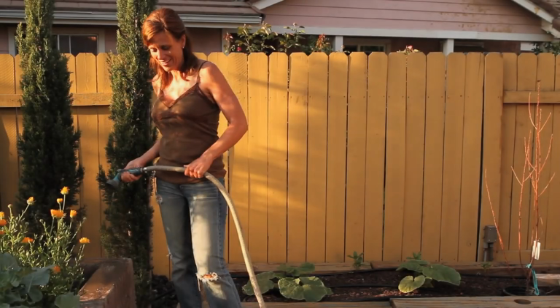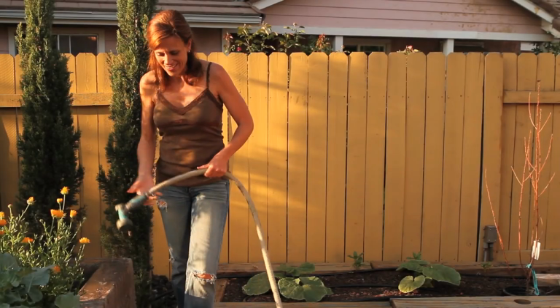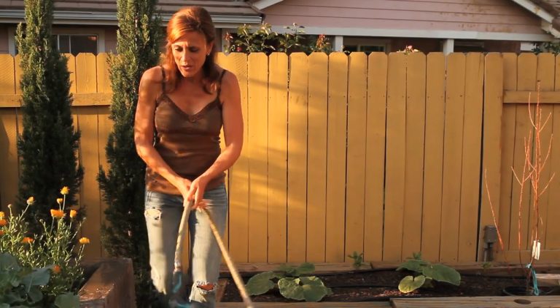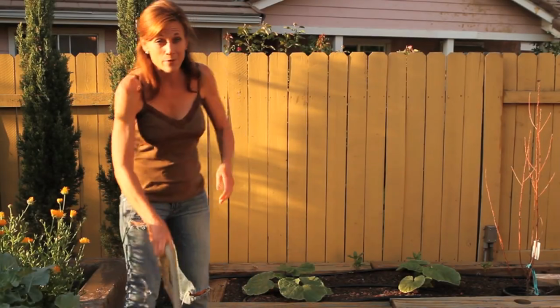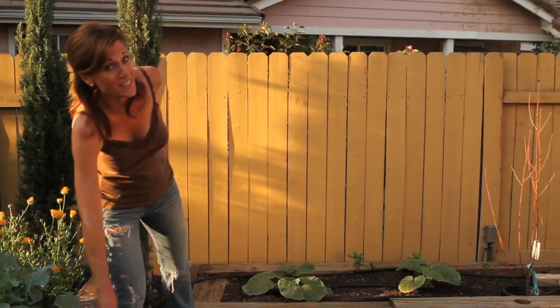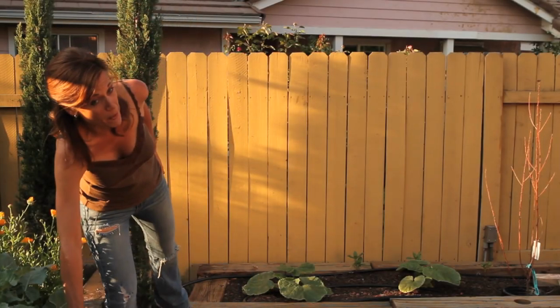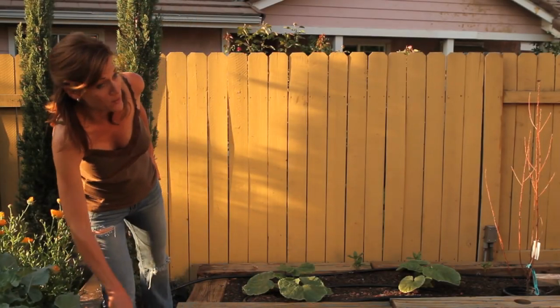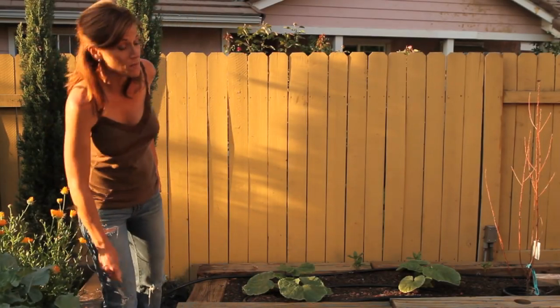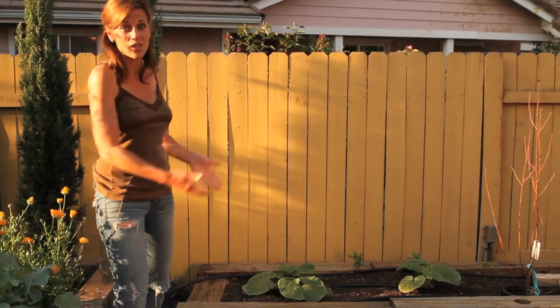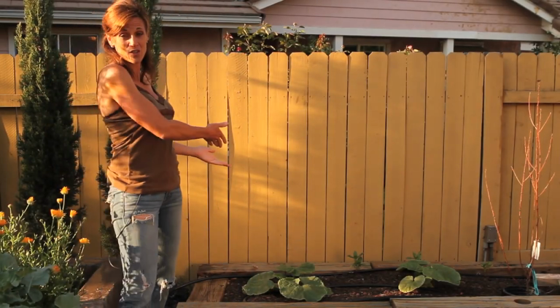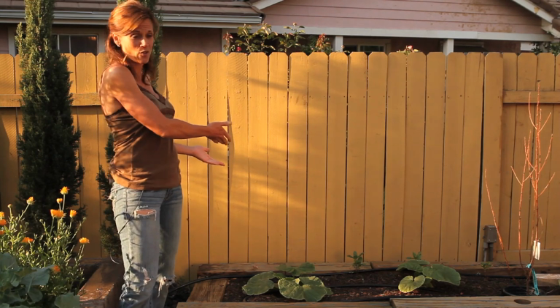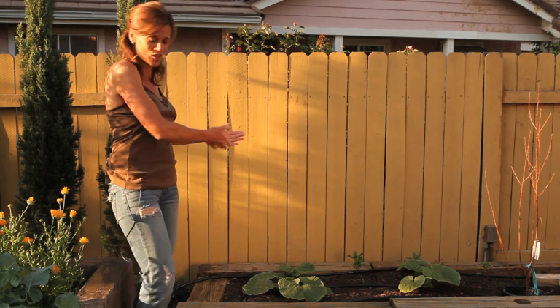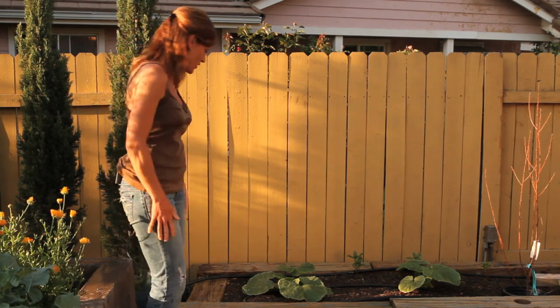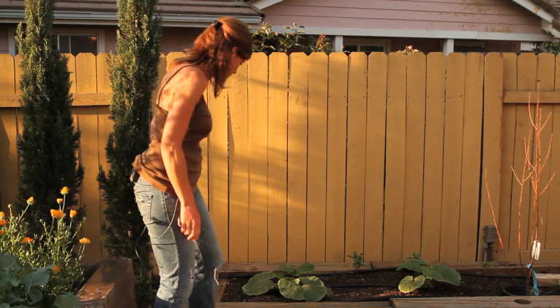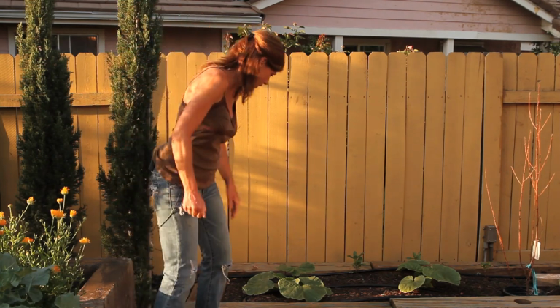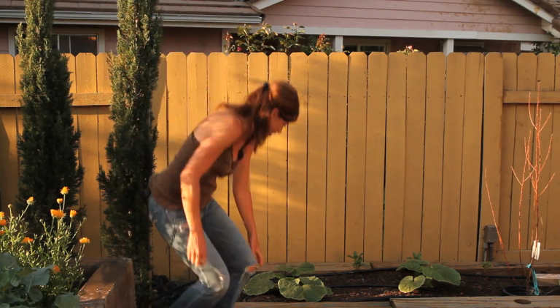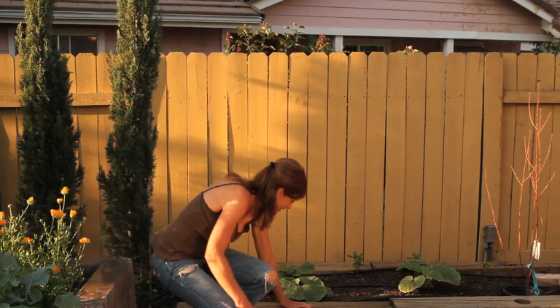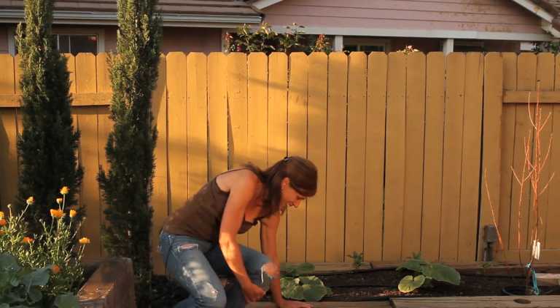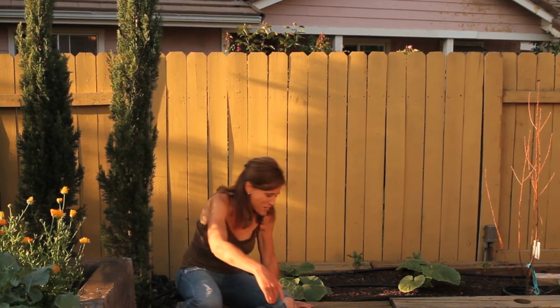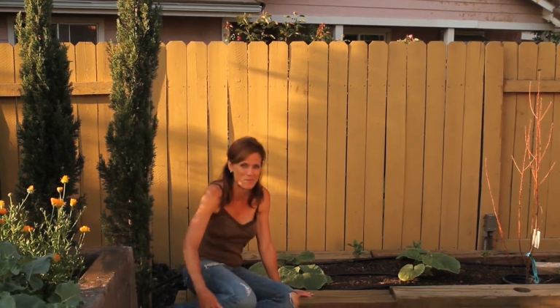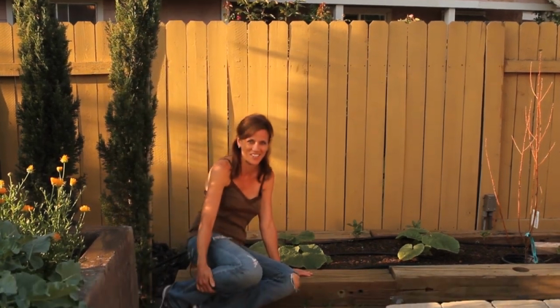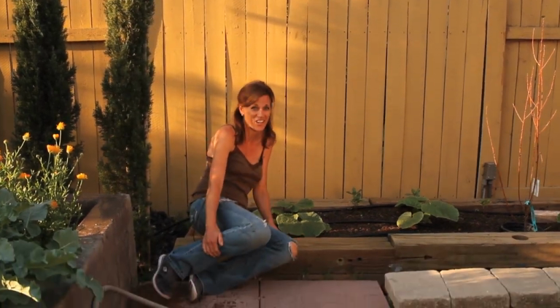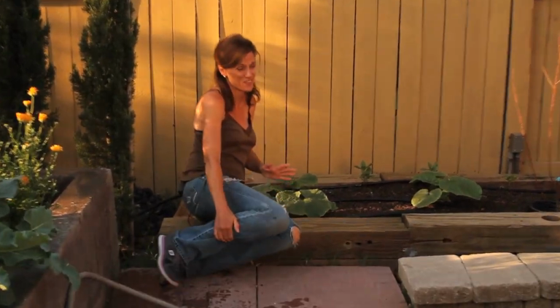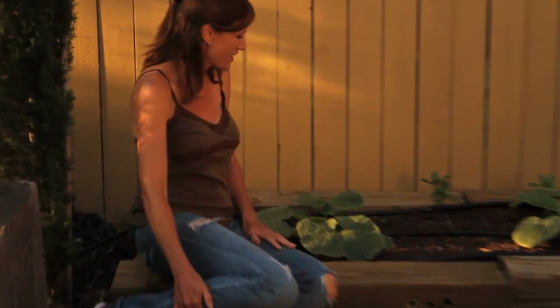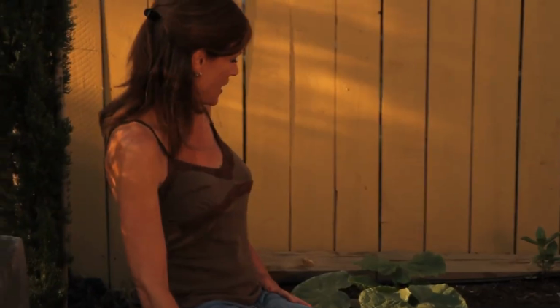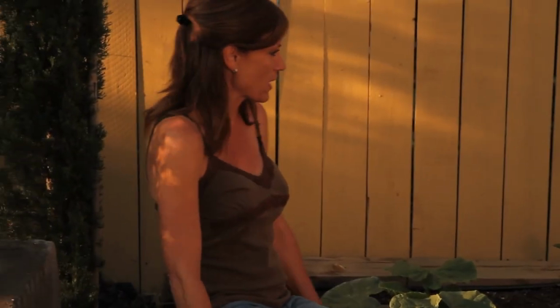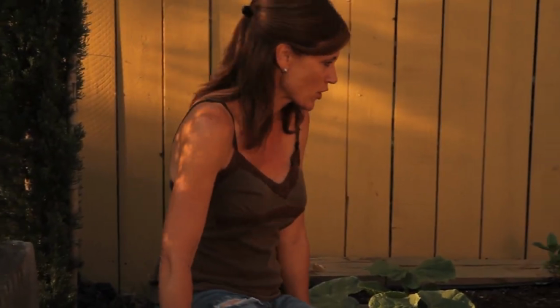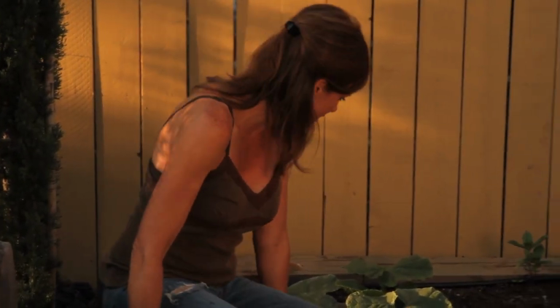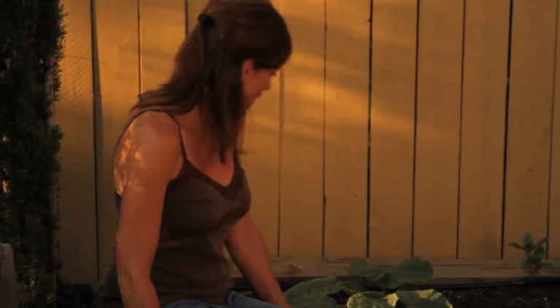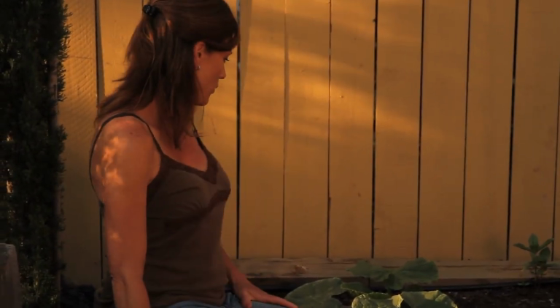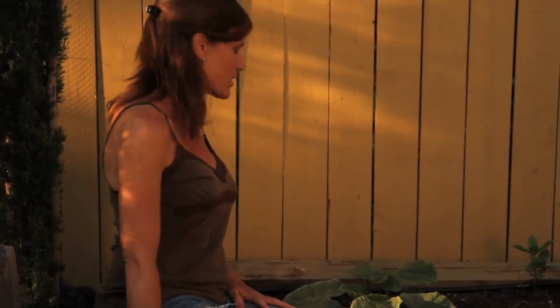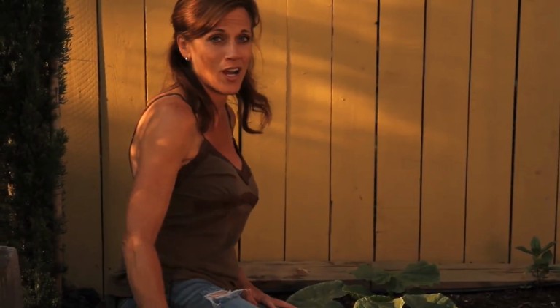Hey guys, some of you have asked how my pumpkin plants are doing so I thought I would just take you over here and show you what's going on in the pumpkin patch. I got my little pumpkin patch going over here with my three plants but they're doing great. I'm really really pleased with their progress.